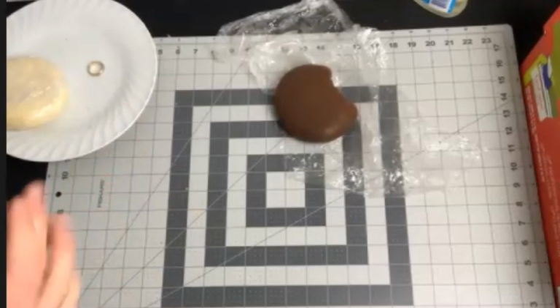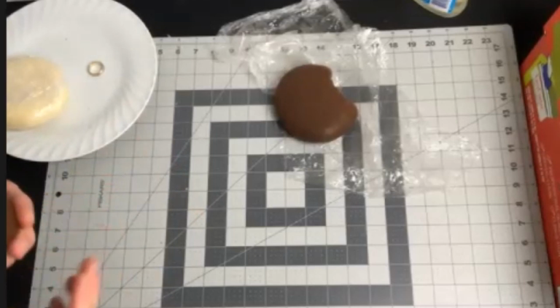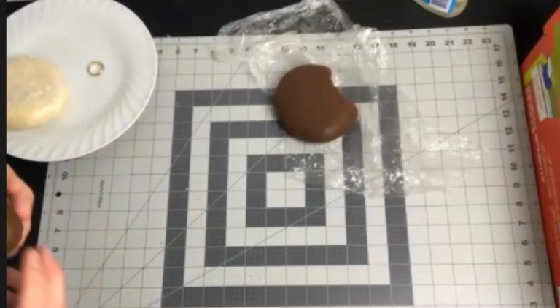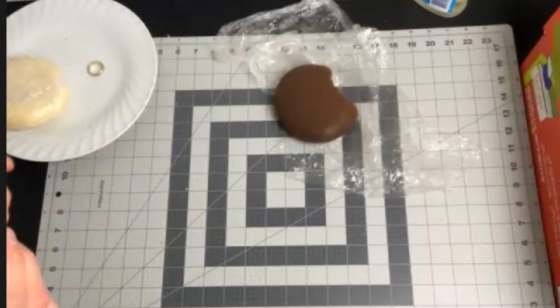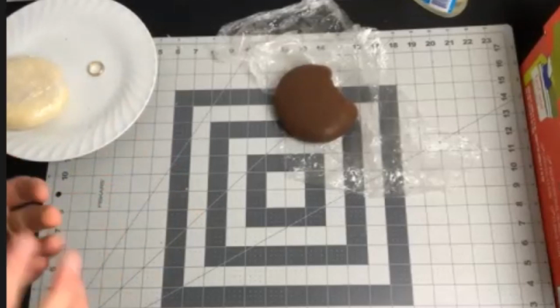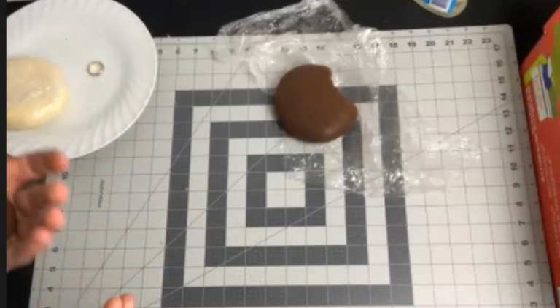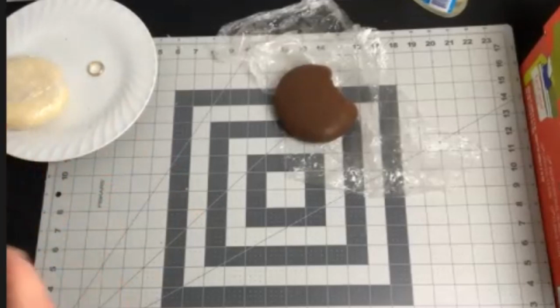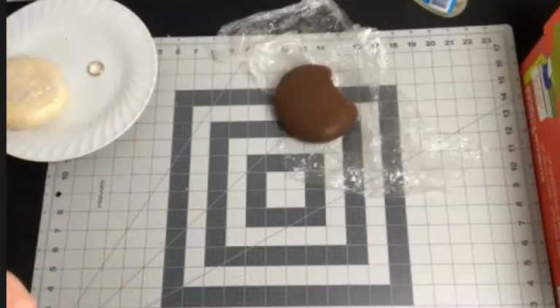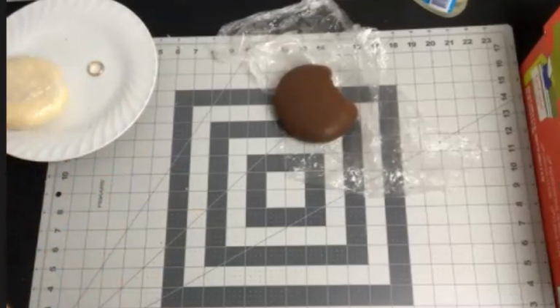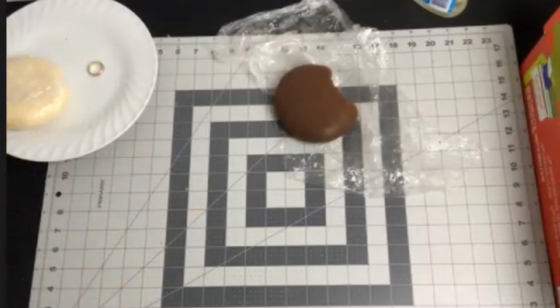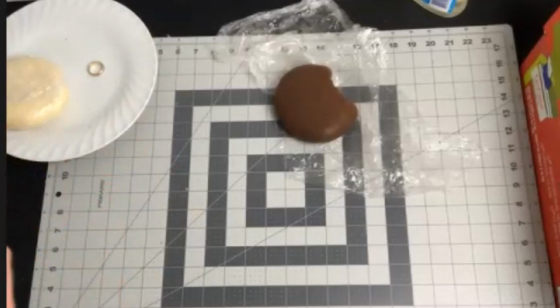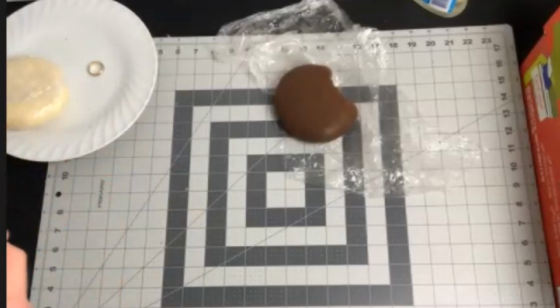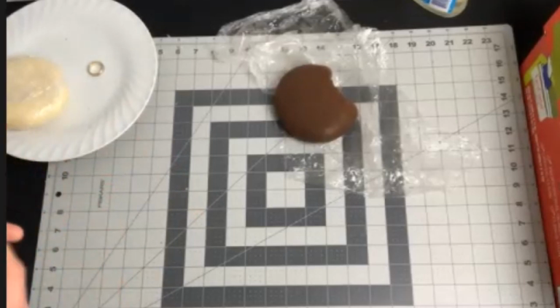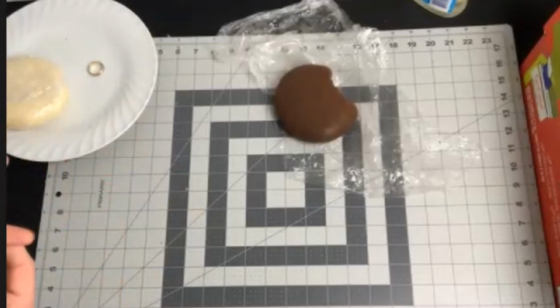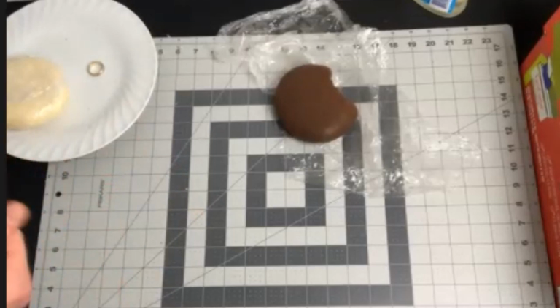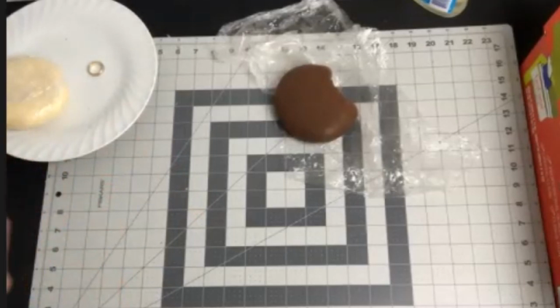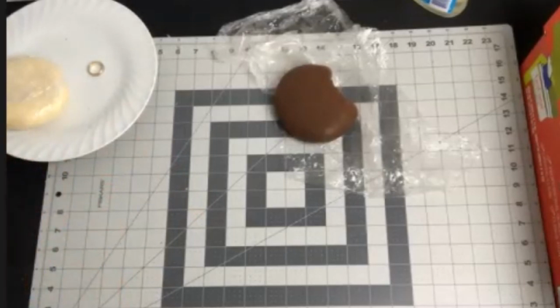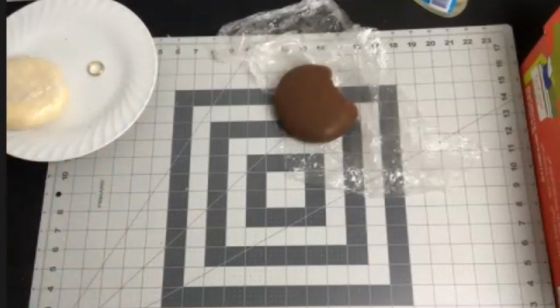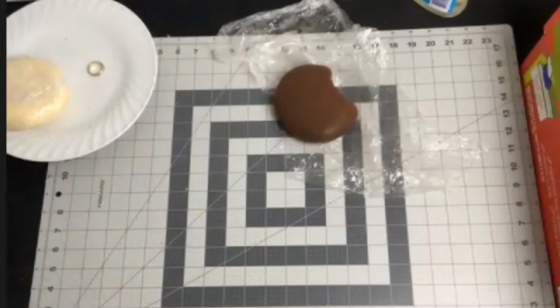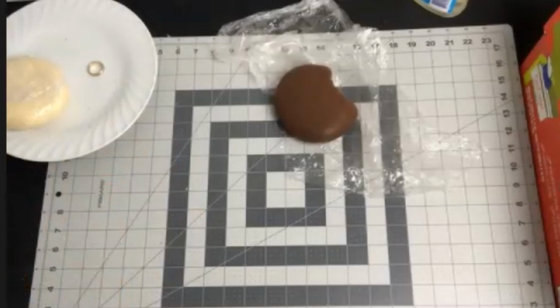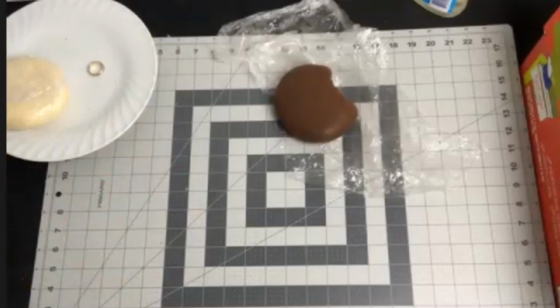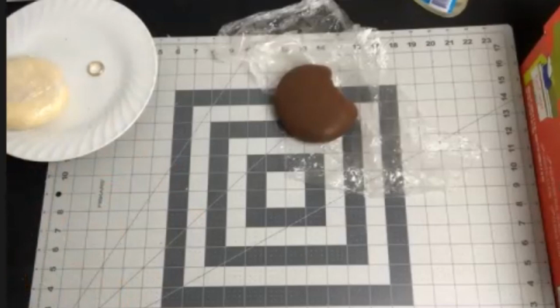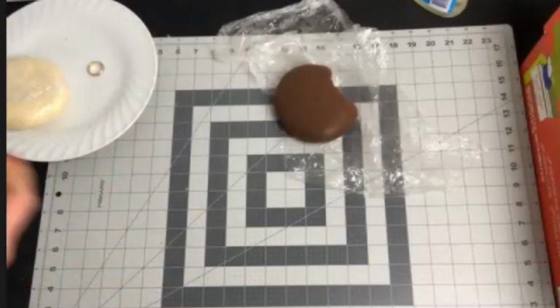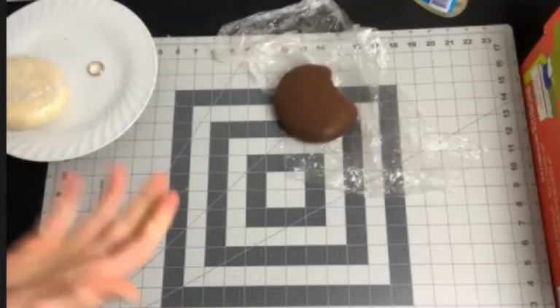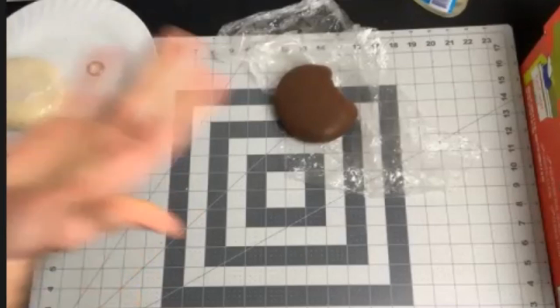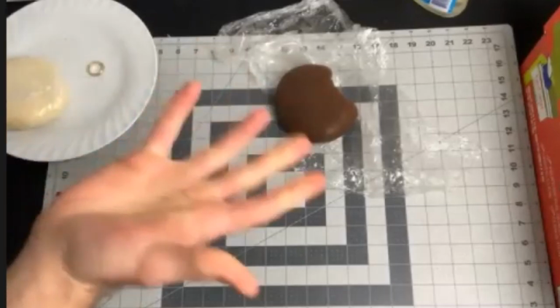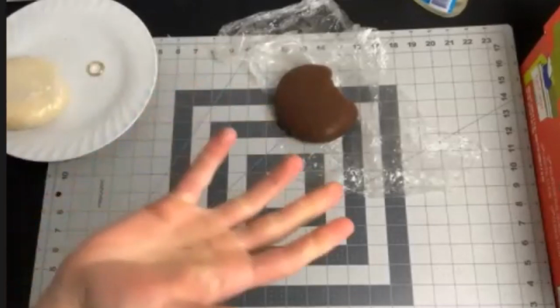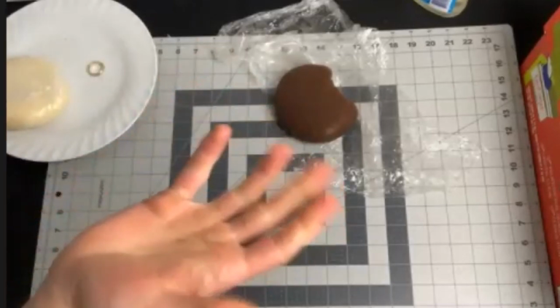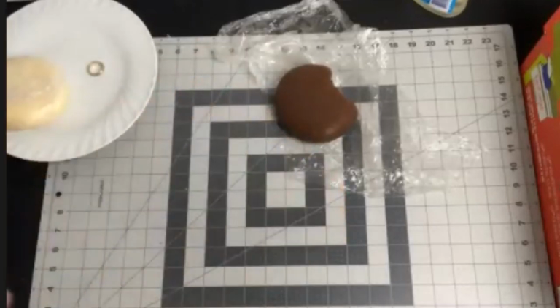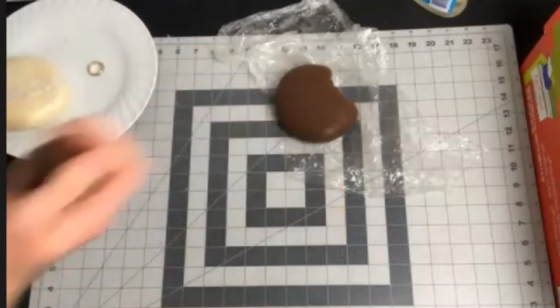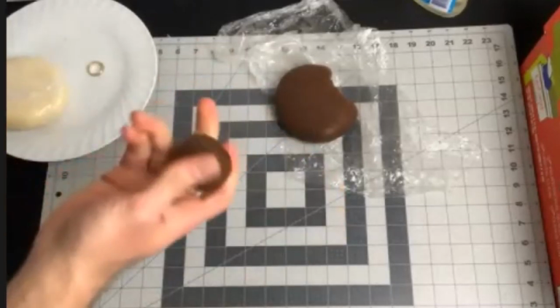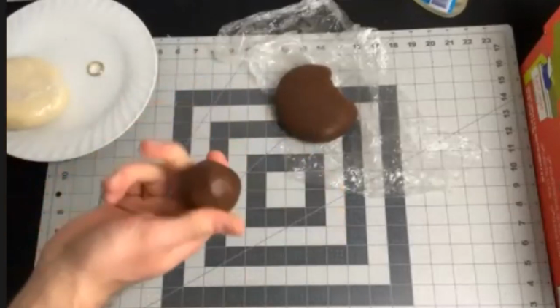I look forward to walking you through this. It's a quick guide I put together — about a 20-minute video, step by step. You need no tools except for your two hands and a ball of modeling chocolate.